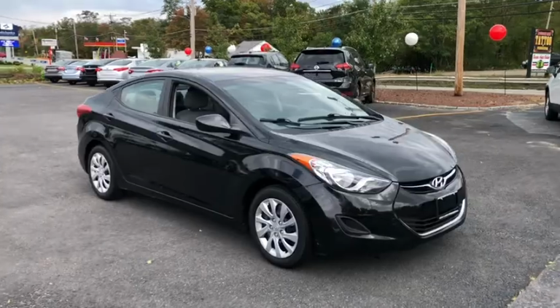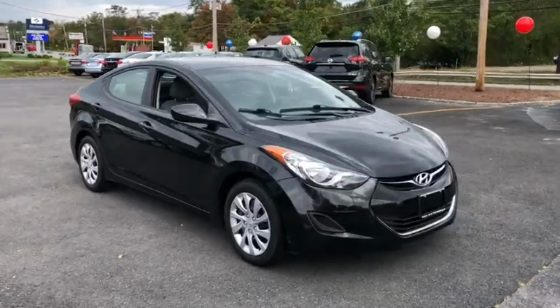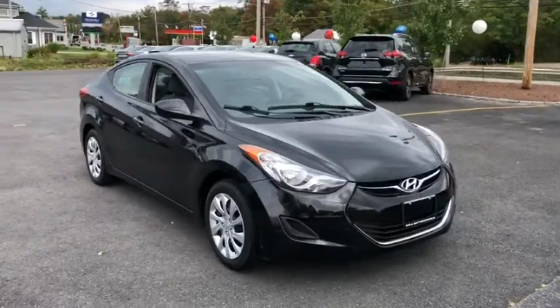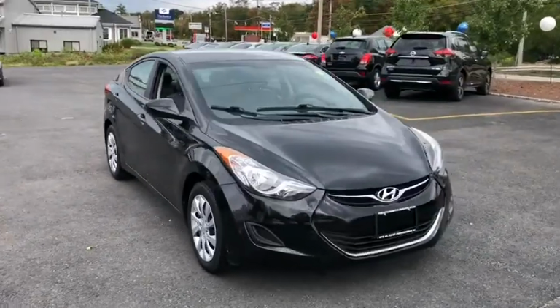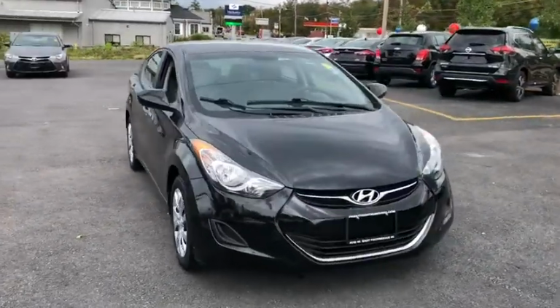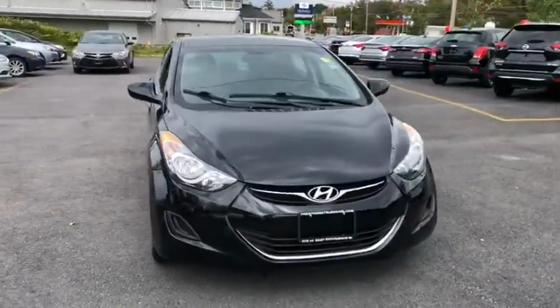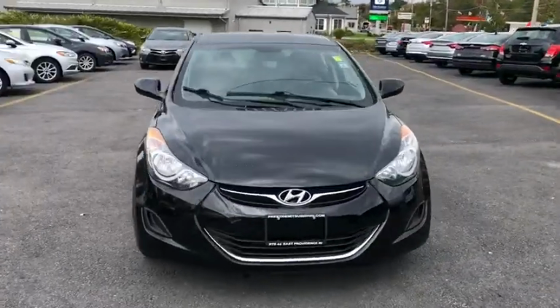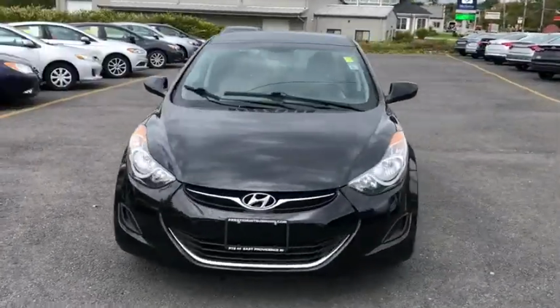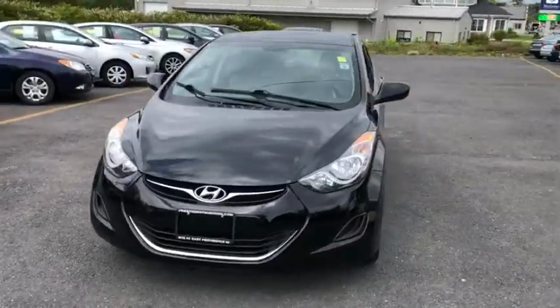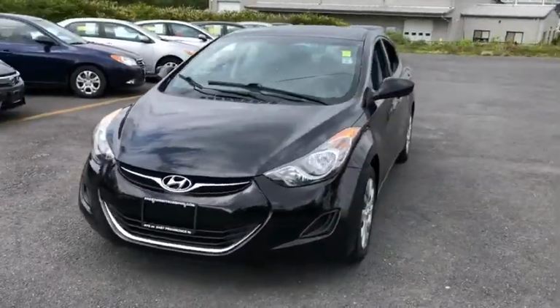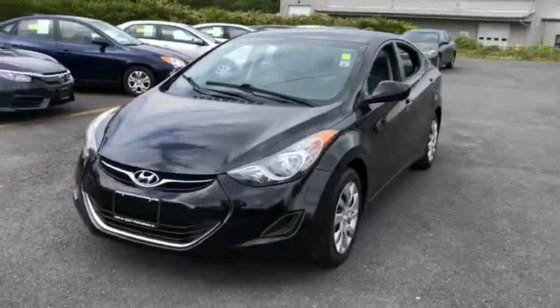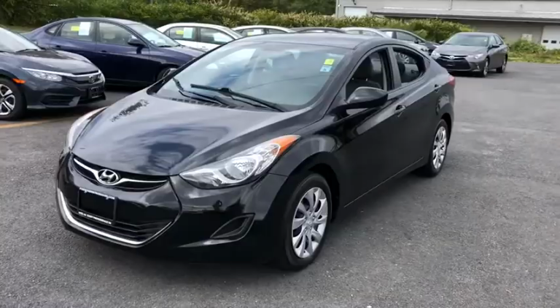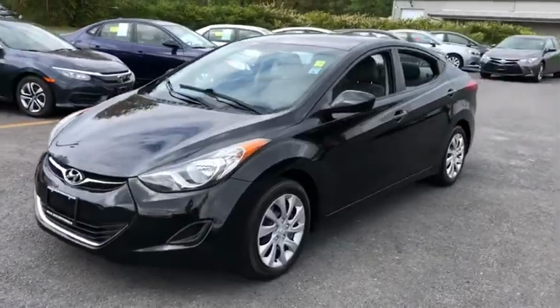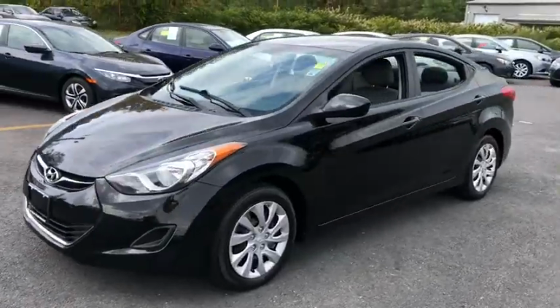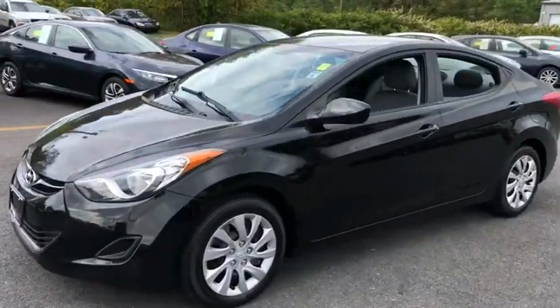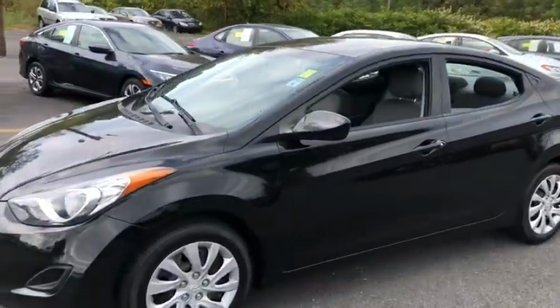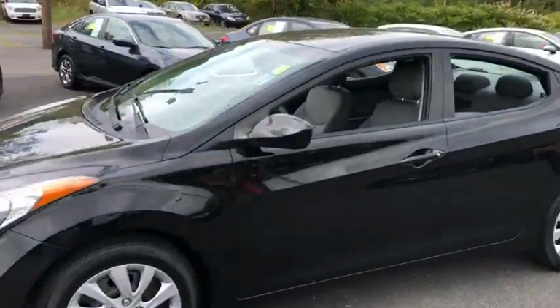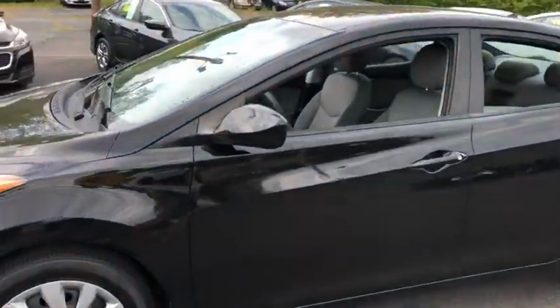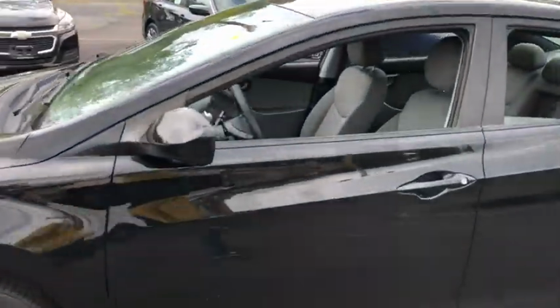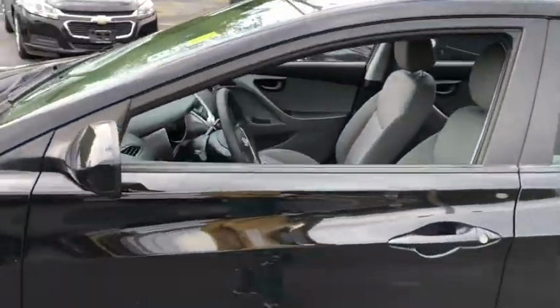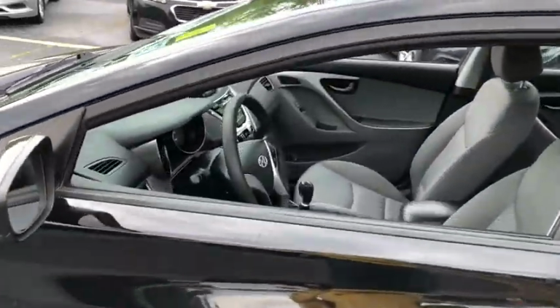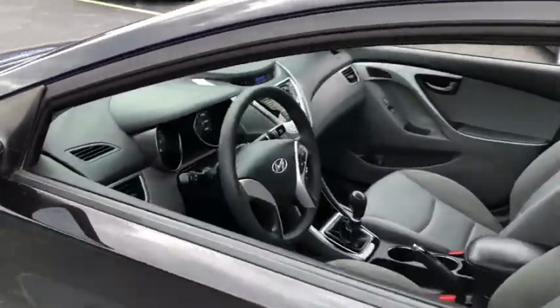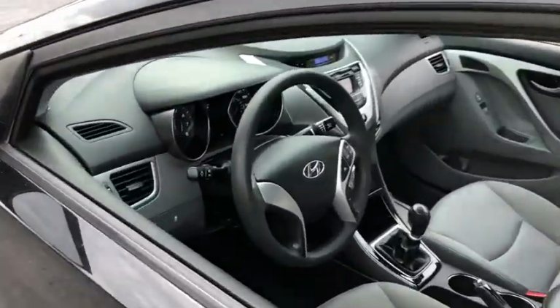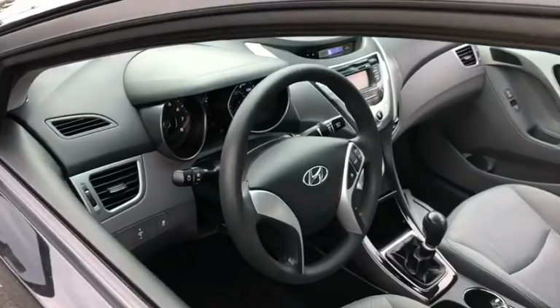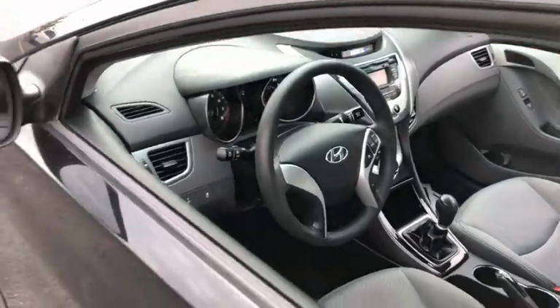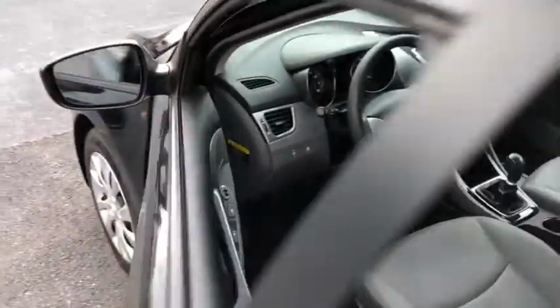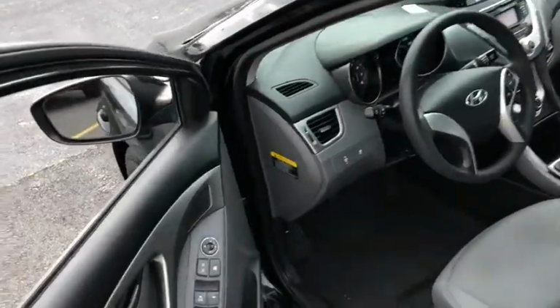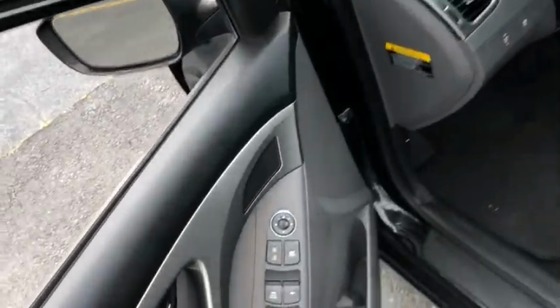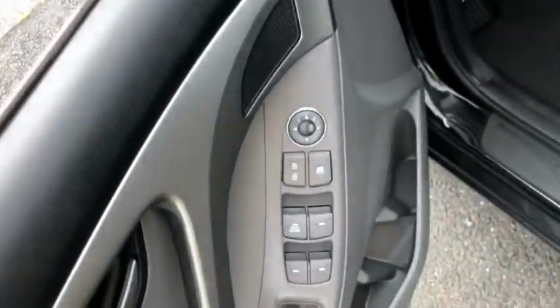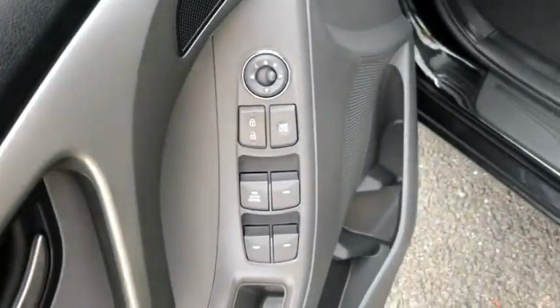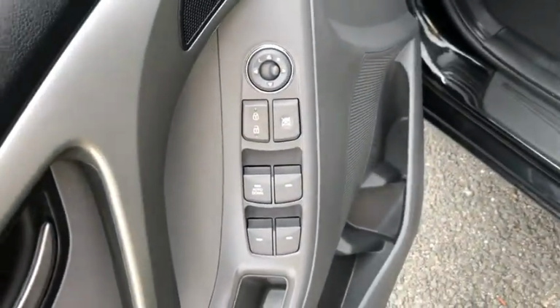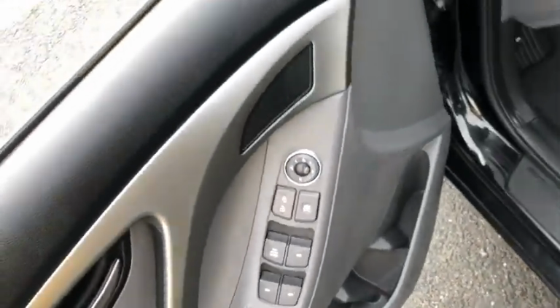Stop by and take a look at the 2012 Hyundai Elantra. The Elantra boasts the most interior room in its class and gets an exceptional 35 mpg. With its luxurious standard features, the Elantra is an easy choice.